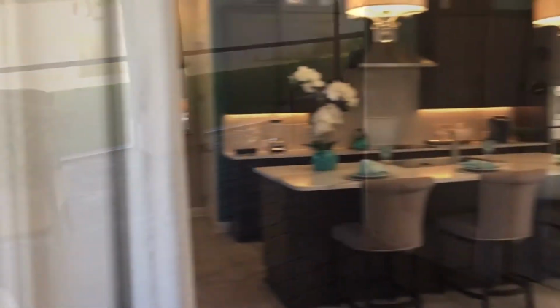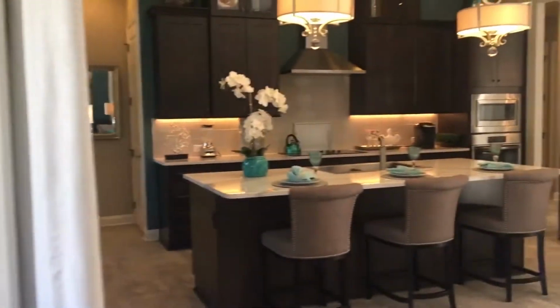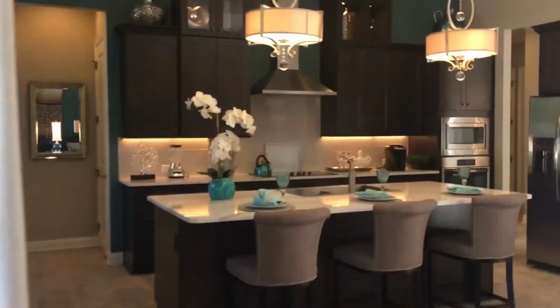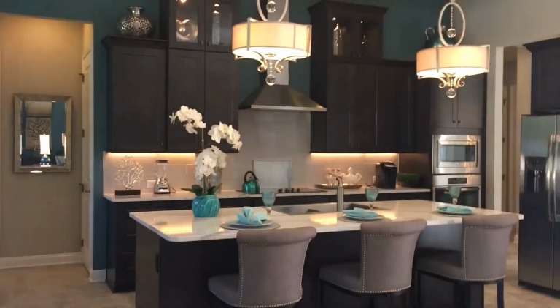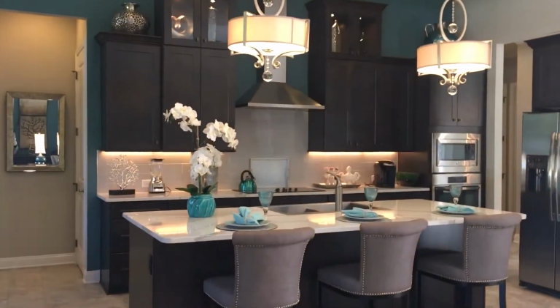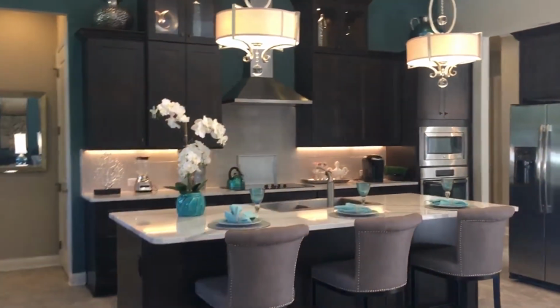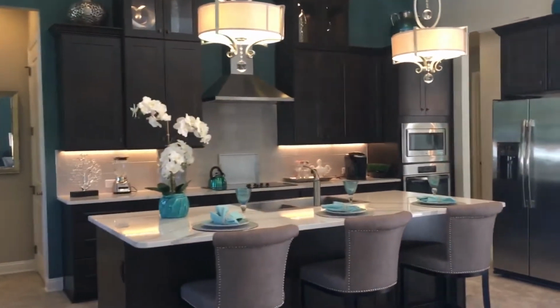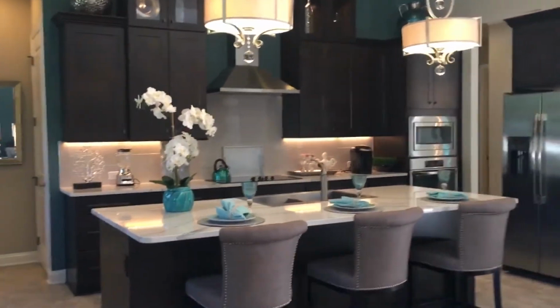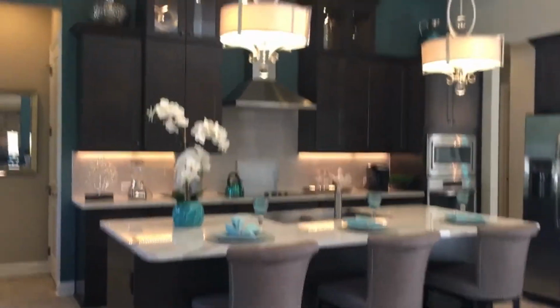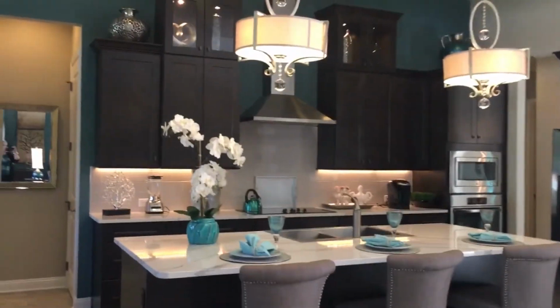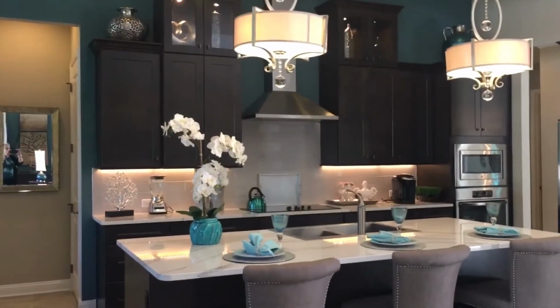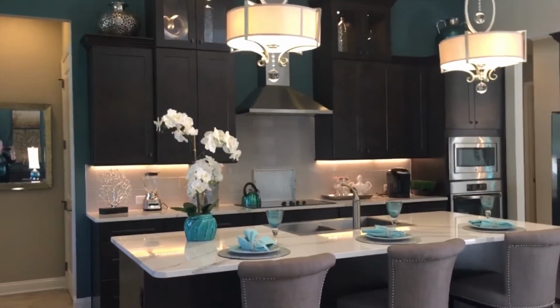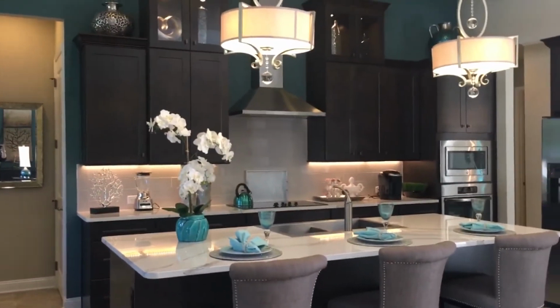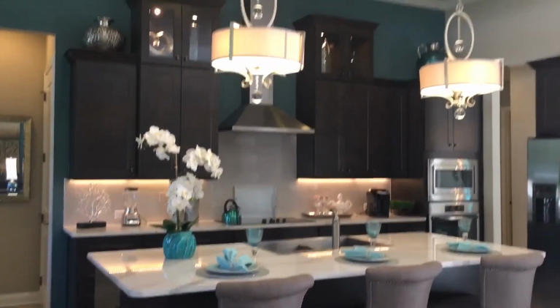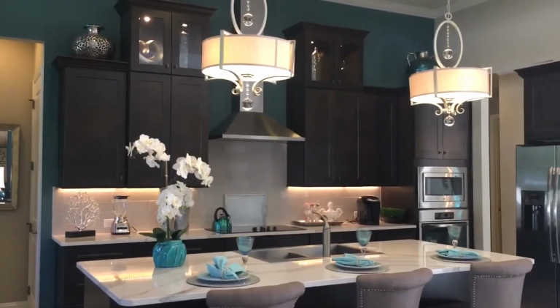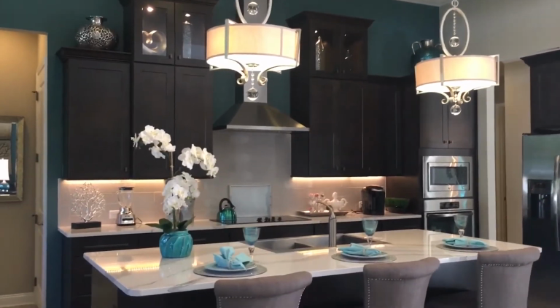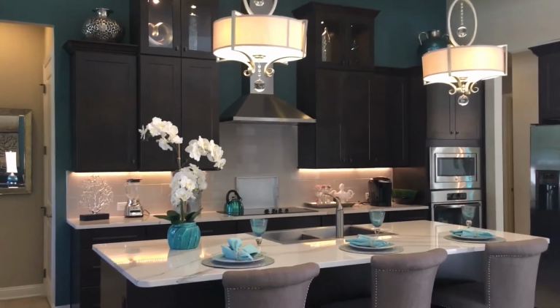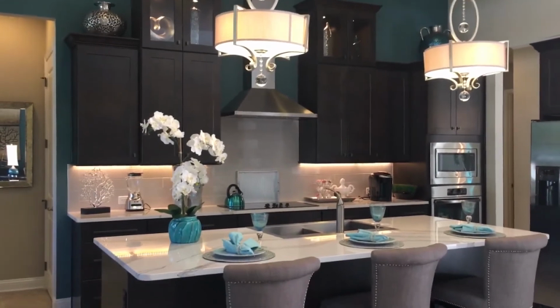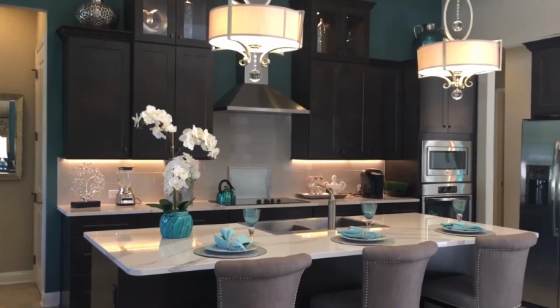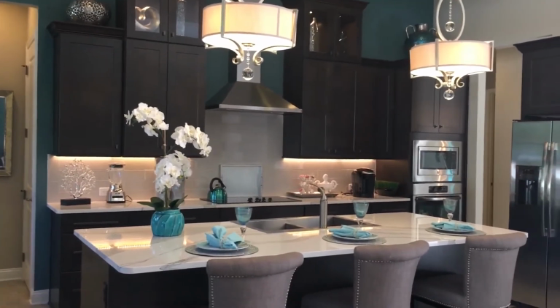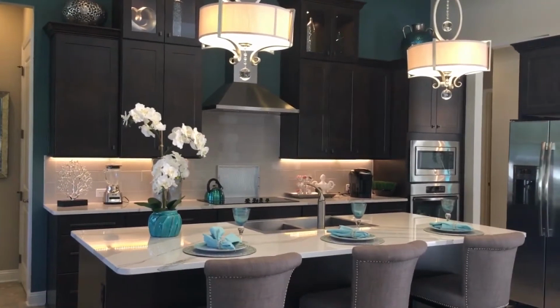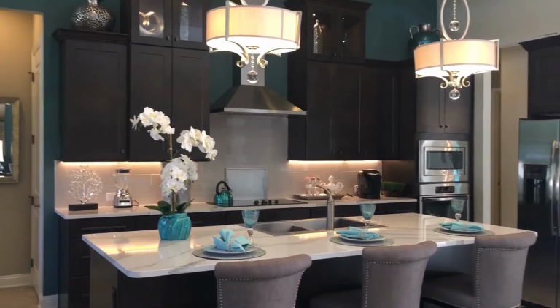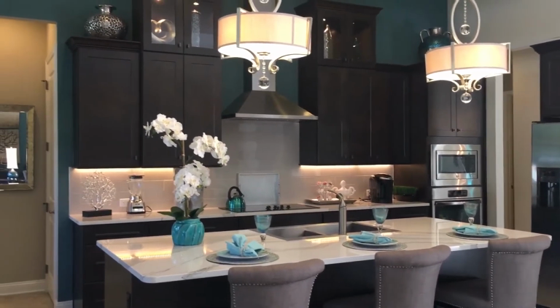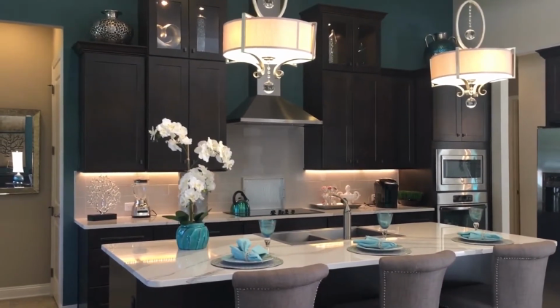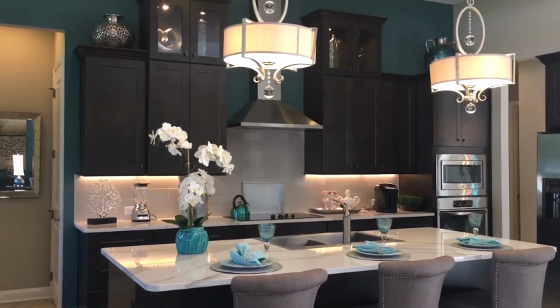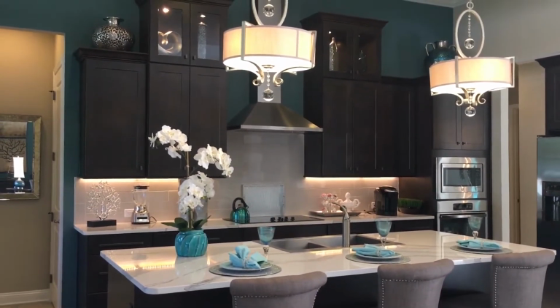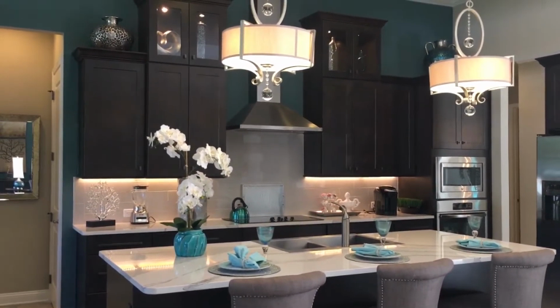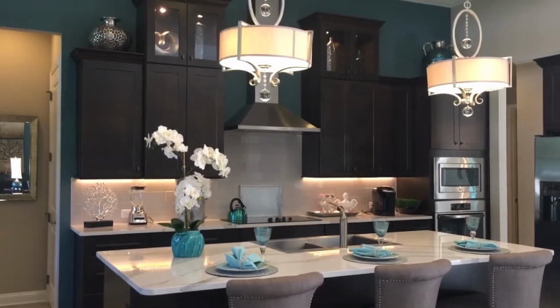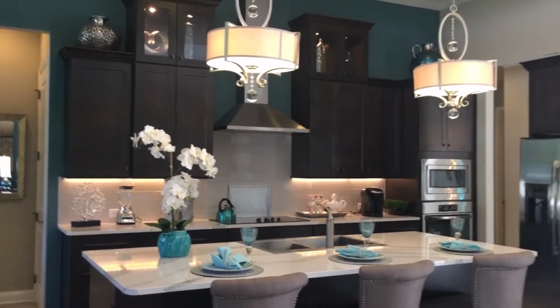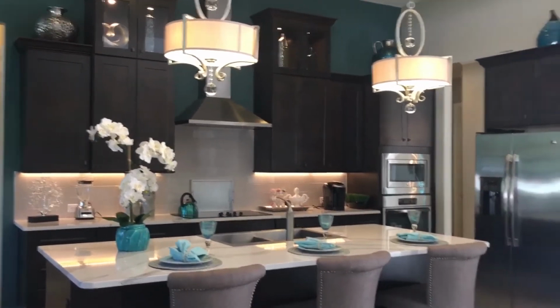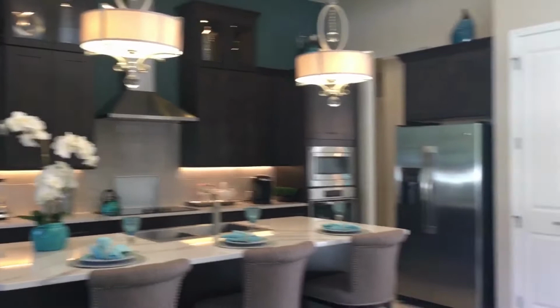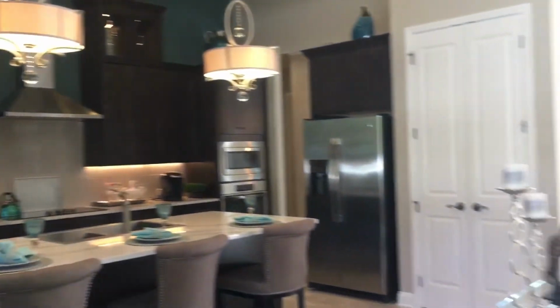The gourmet kitchen is a delight with Cambria countertops, pendant 18-foot lining, stainless steel fixtures, appliances, and so much more.